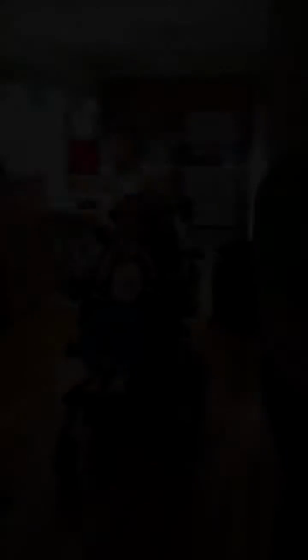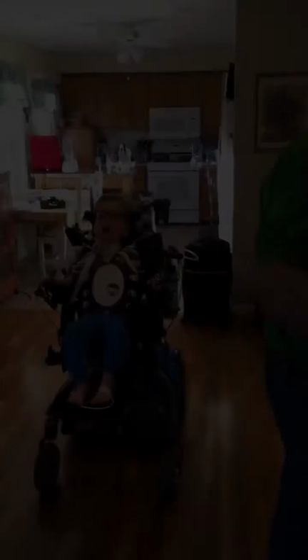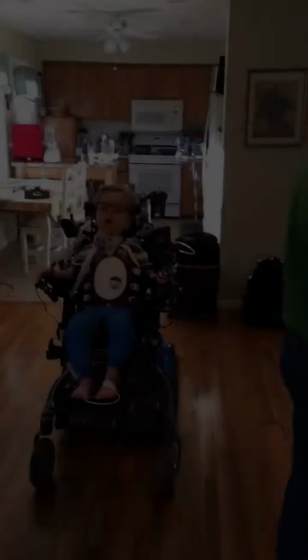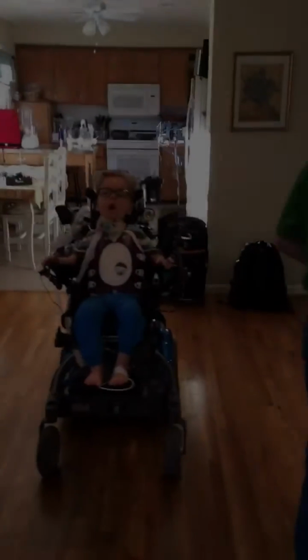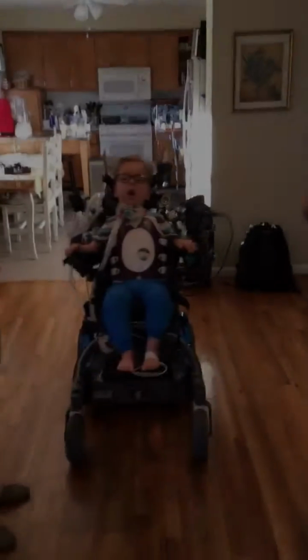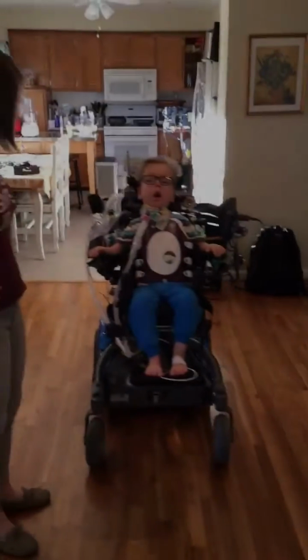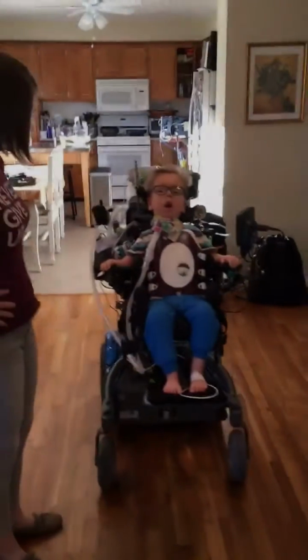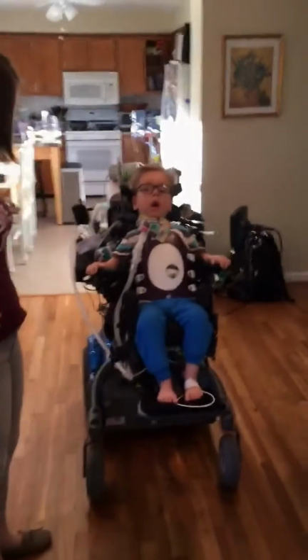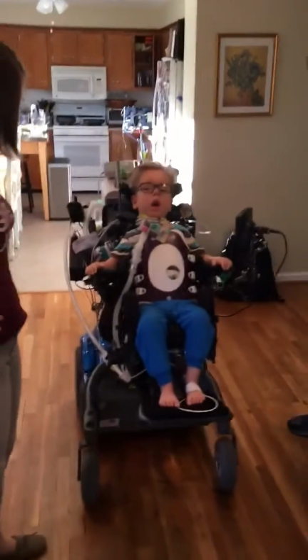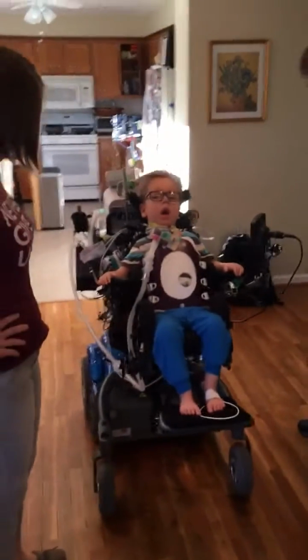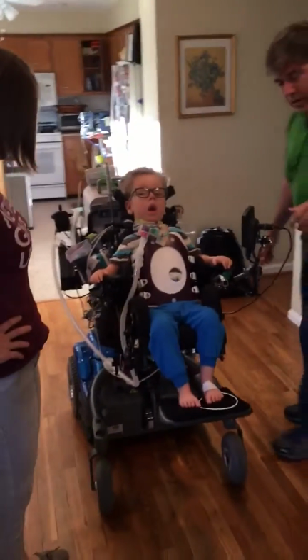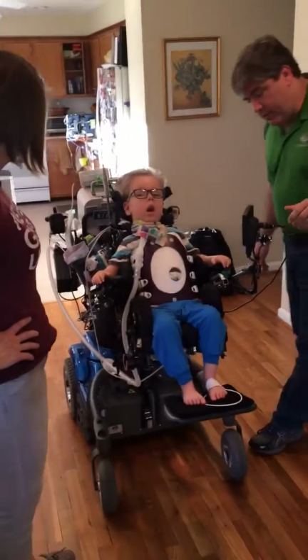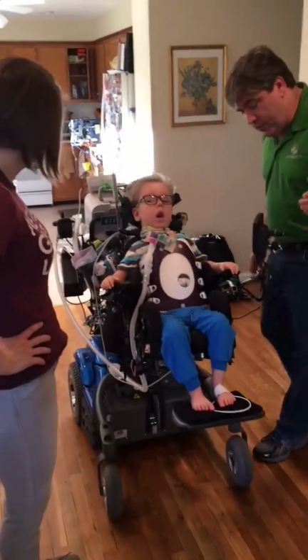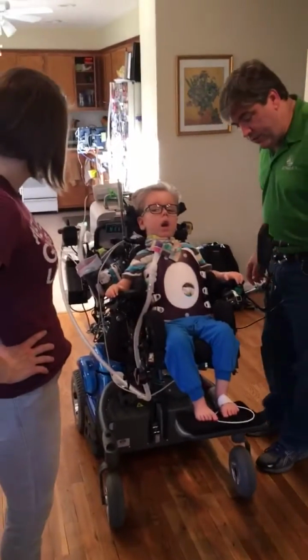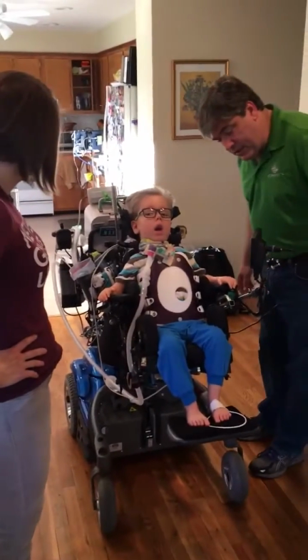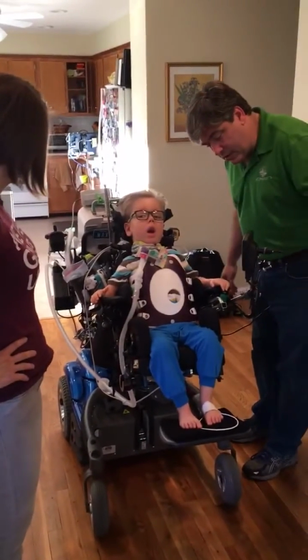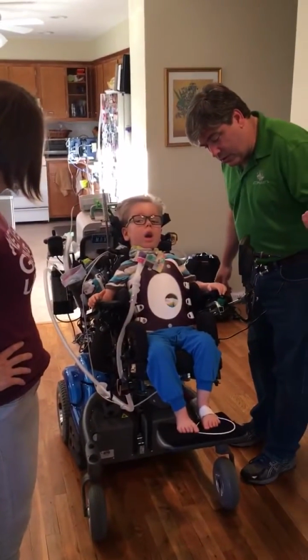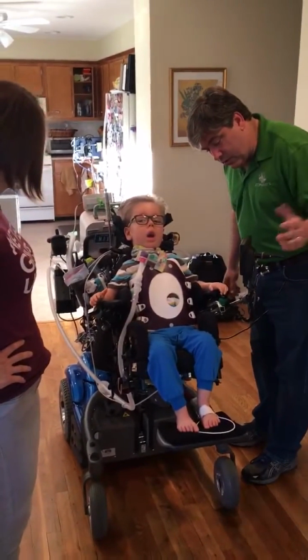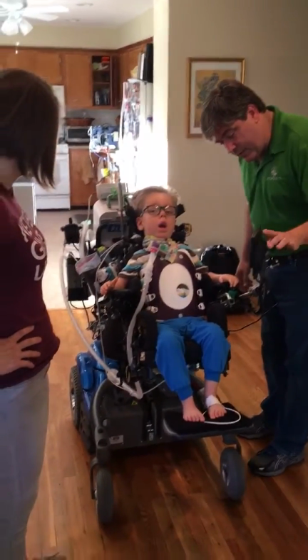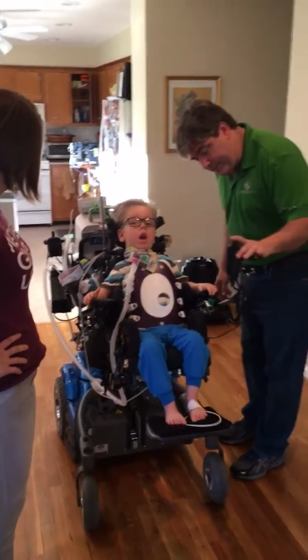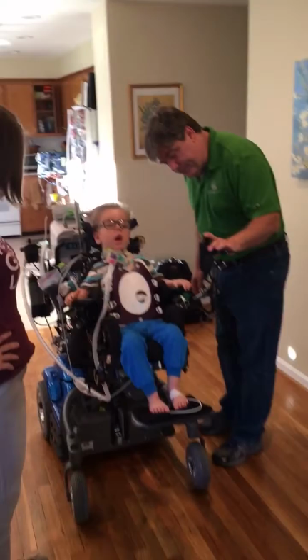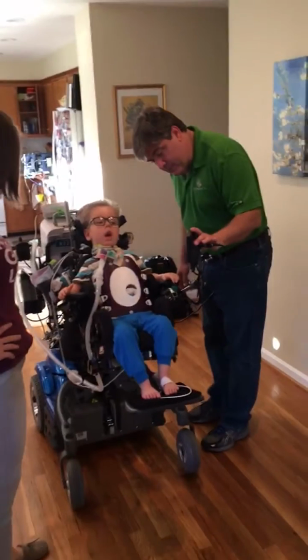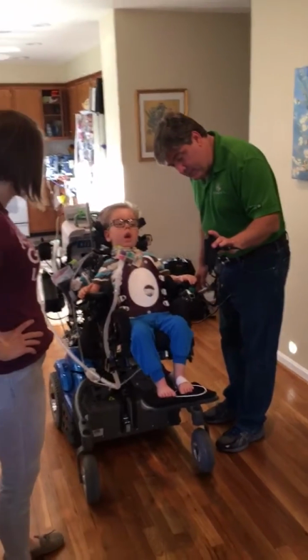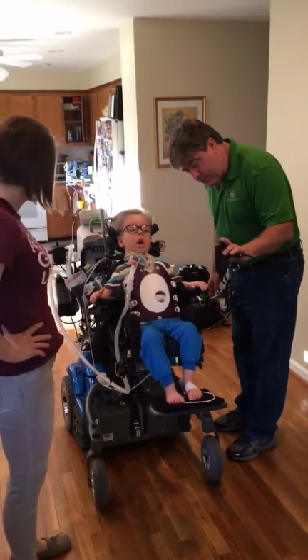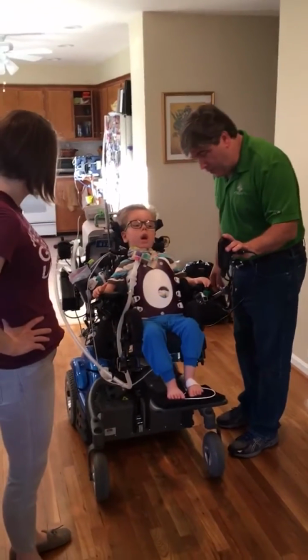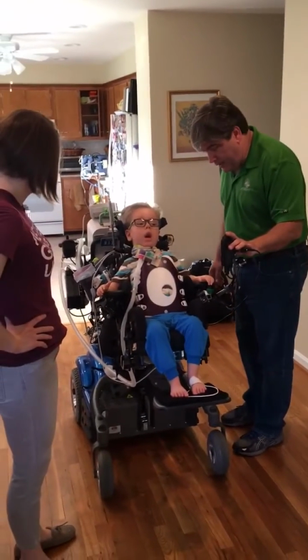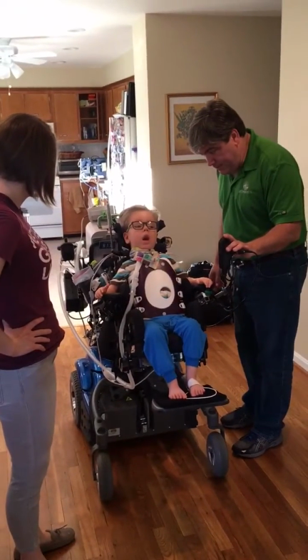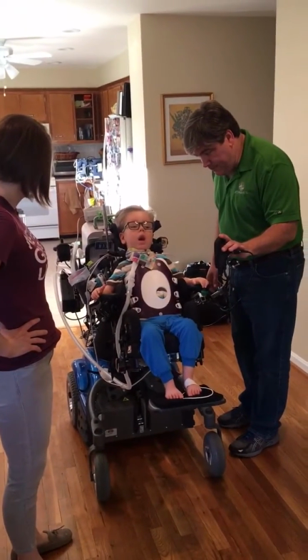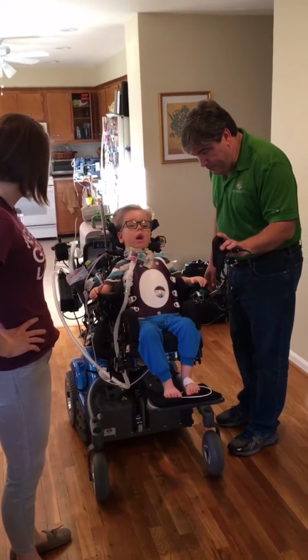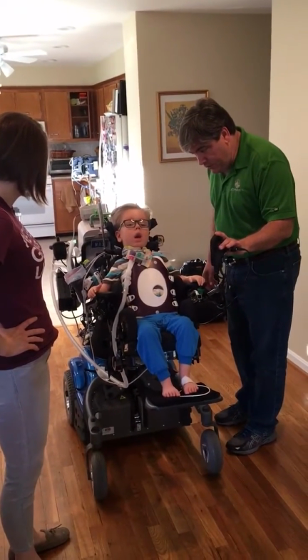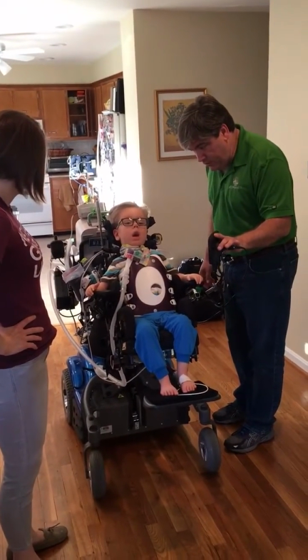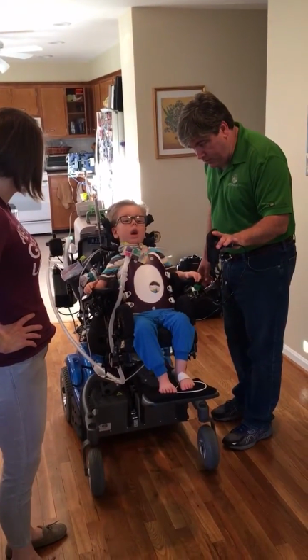You're recording? Yes. Okay. So, I am going to move this into your control. Okay, bud? Are you ready? One, two, three.